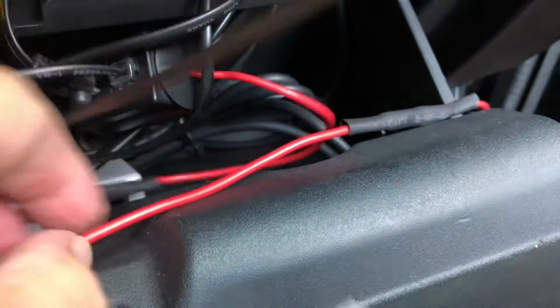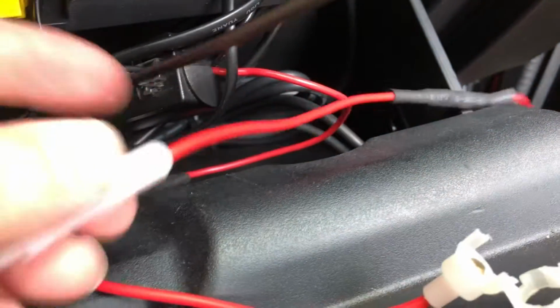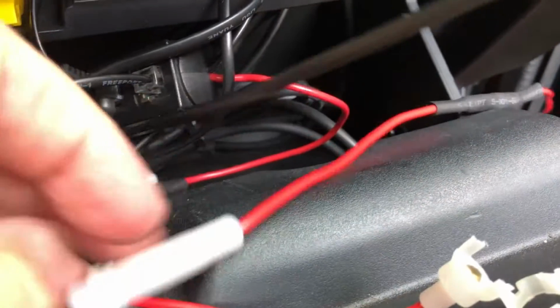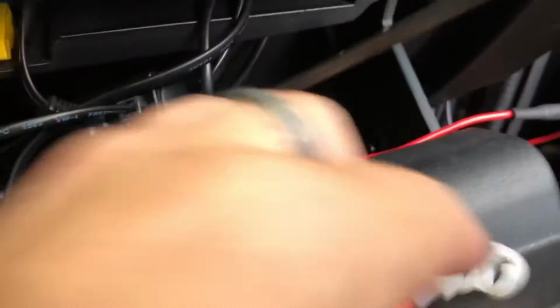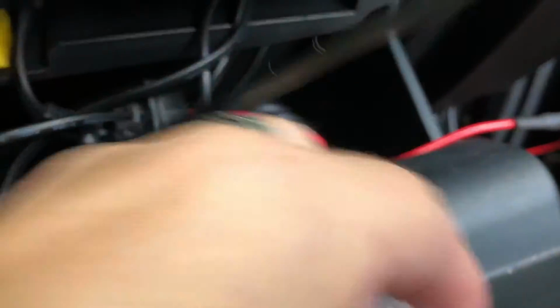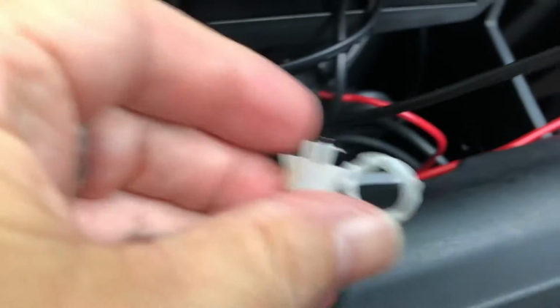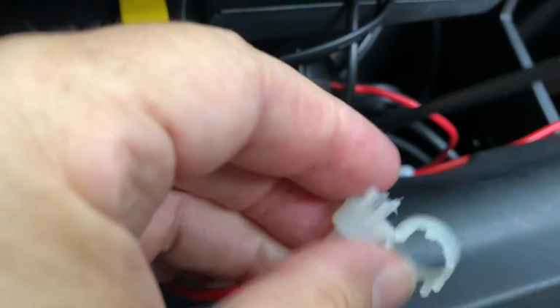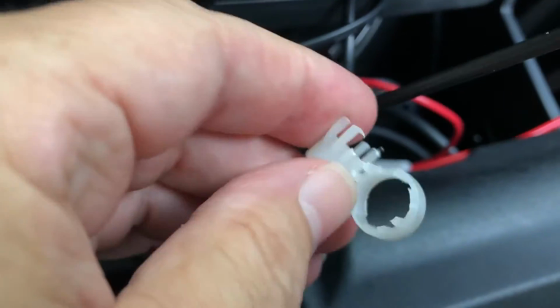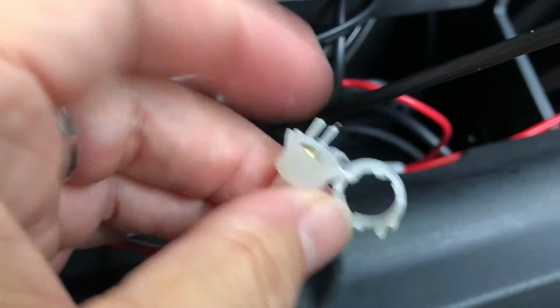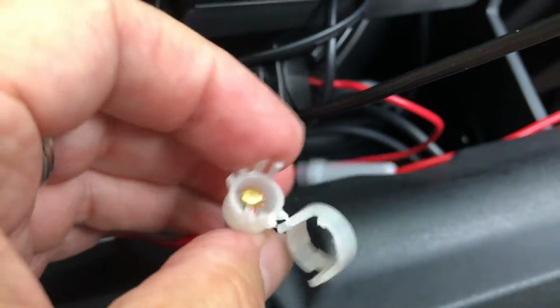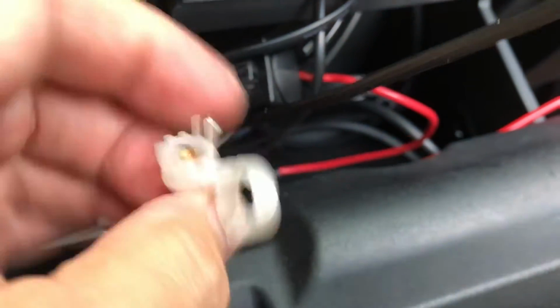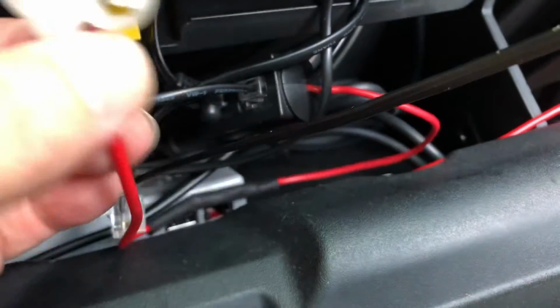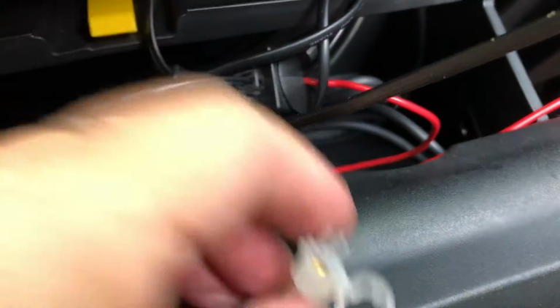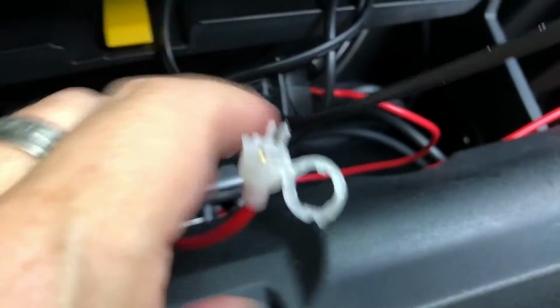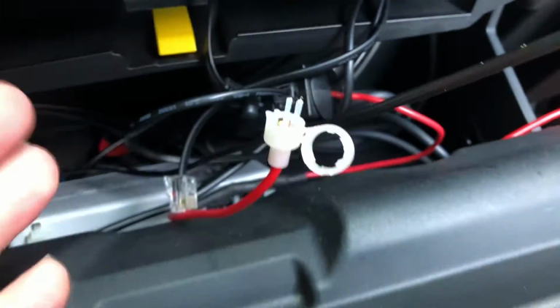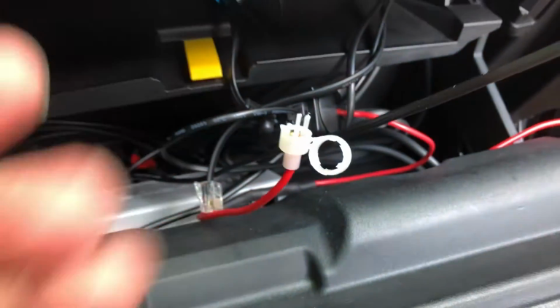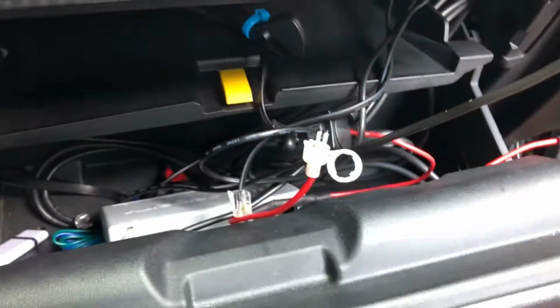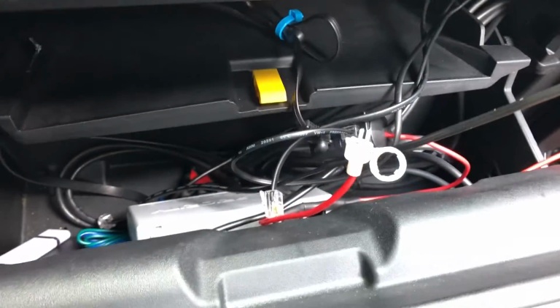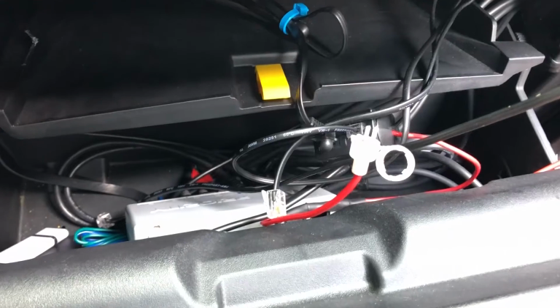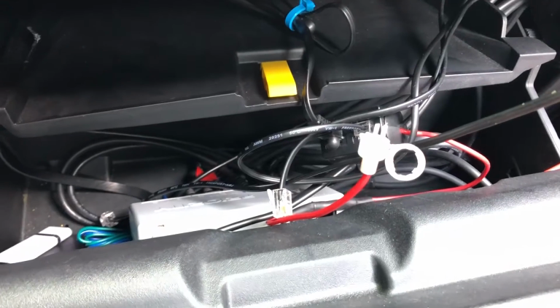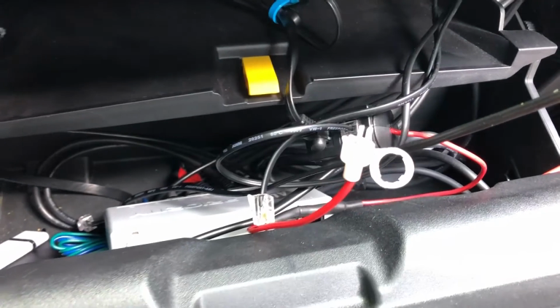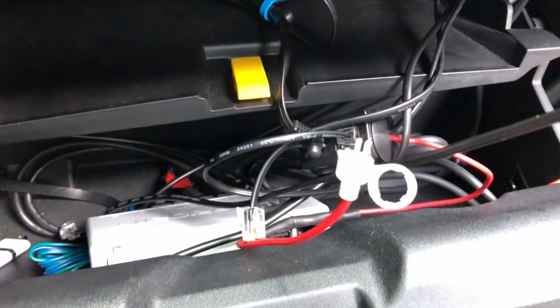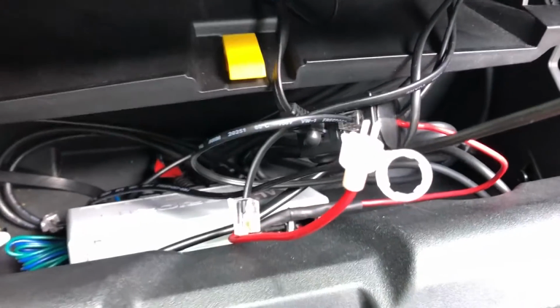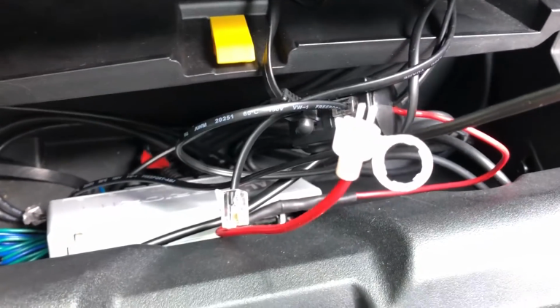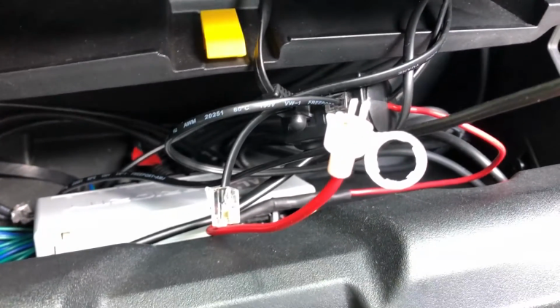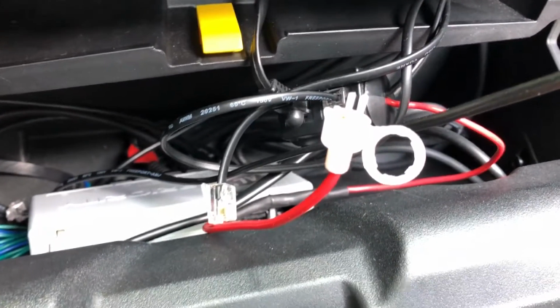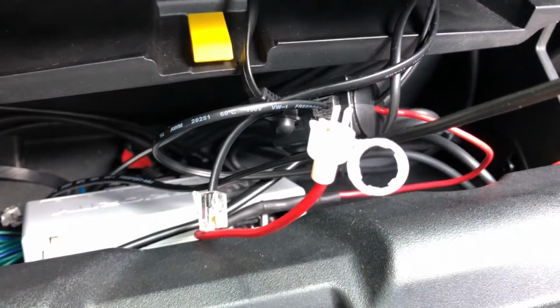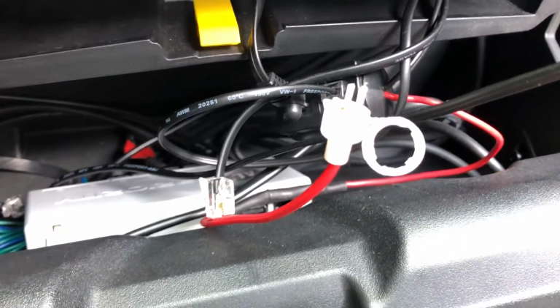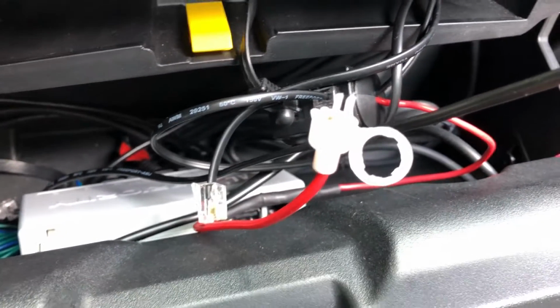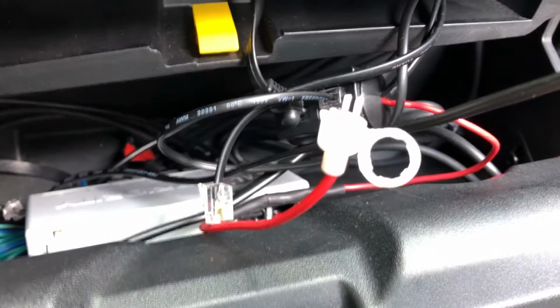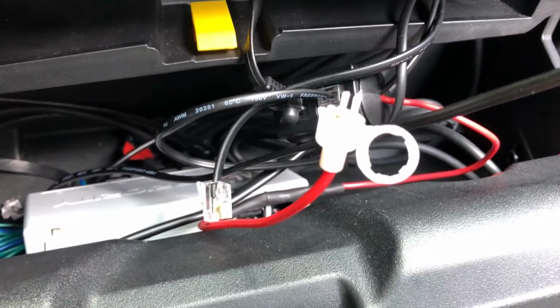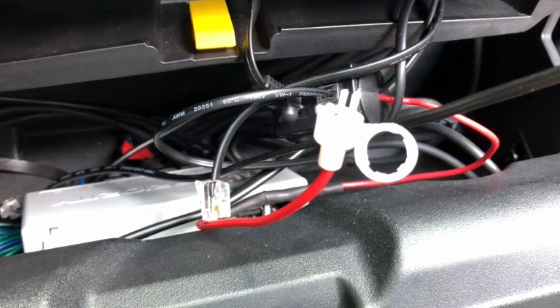It was just riding along, got work-hardened and broke off, and the fuse slid out. In any event, I've got another one of these in my toolbox and parts bin and I'll put it together to see if it works.